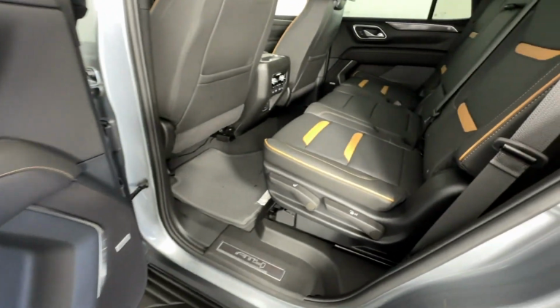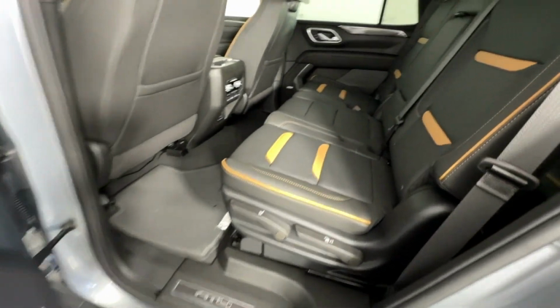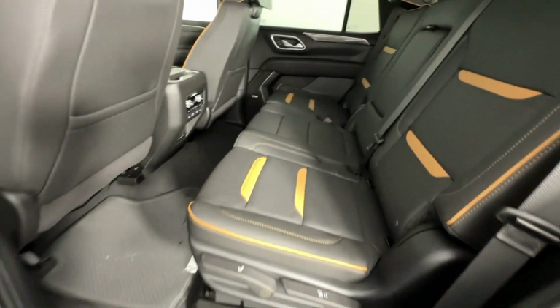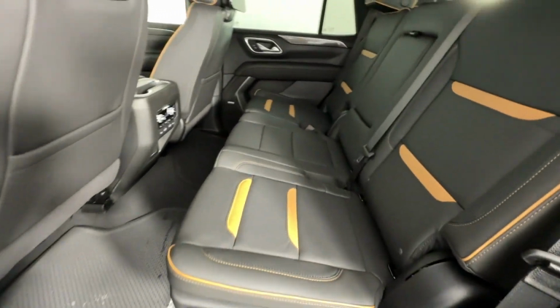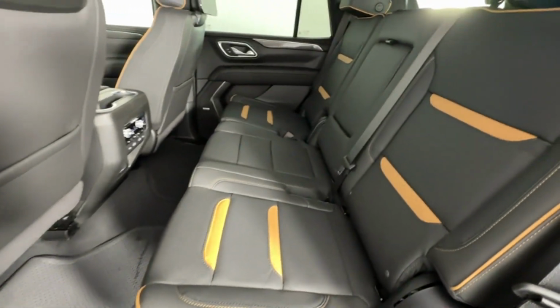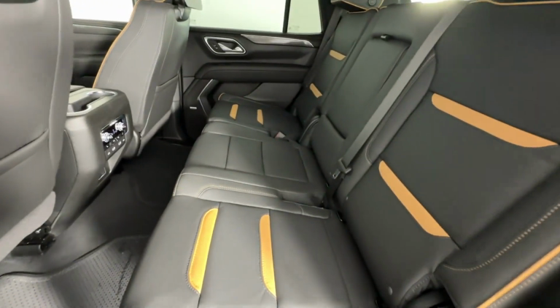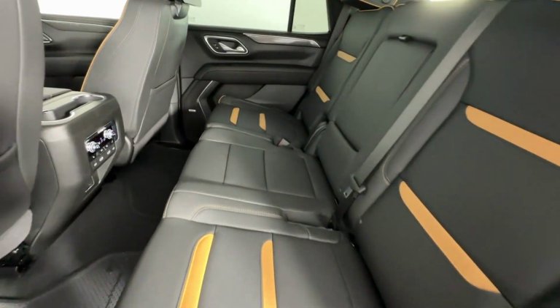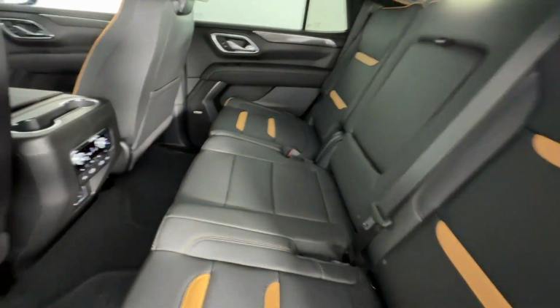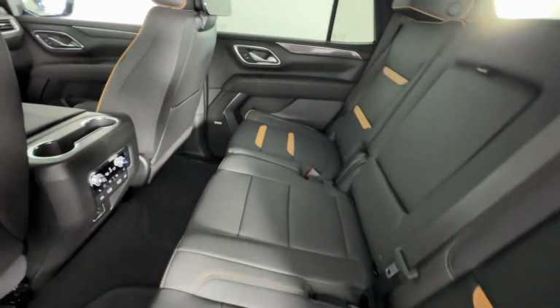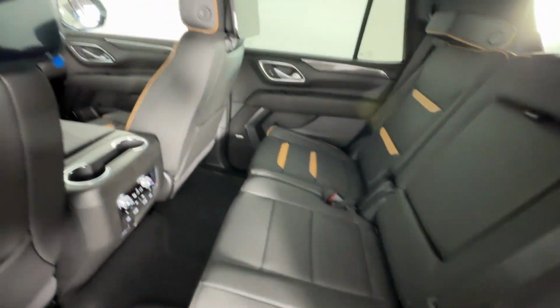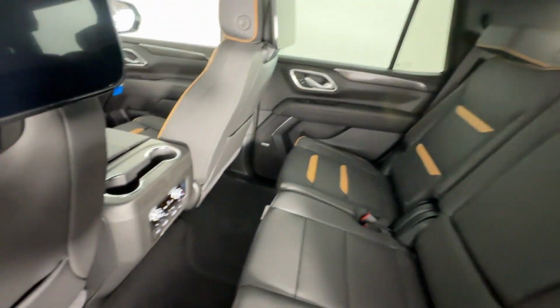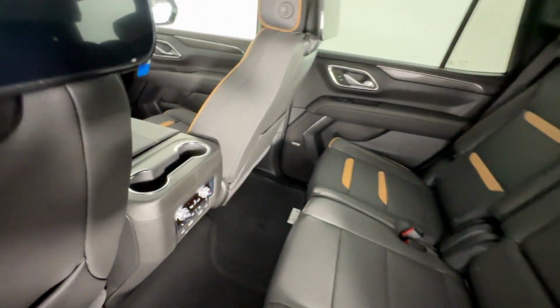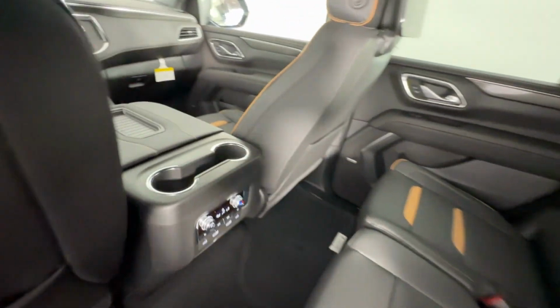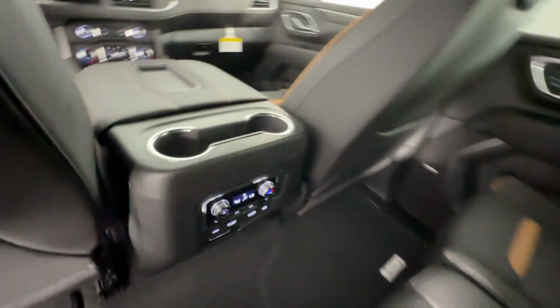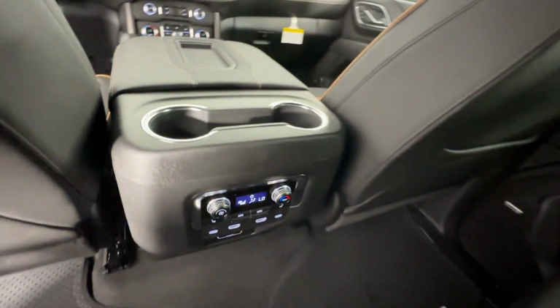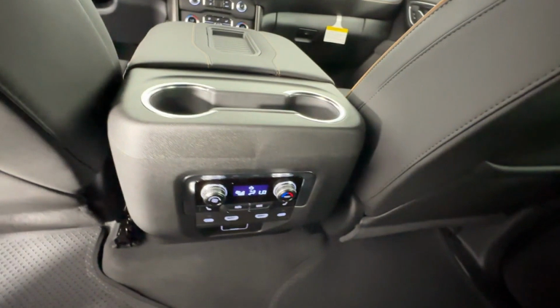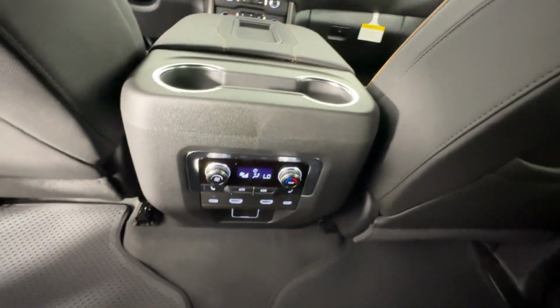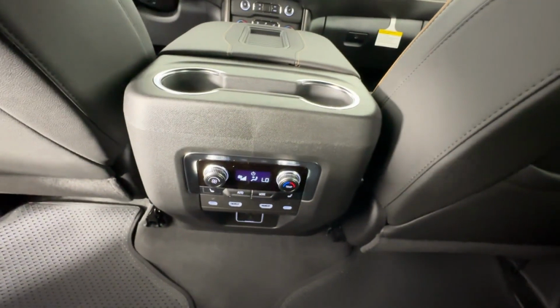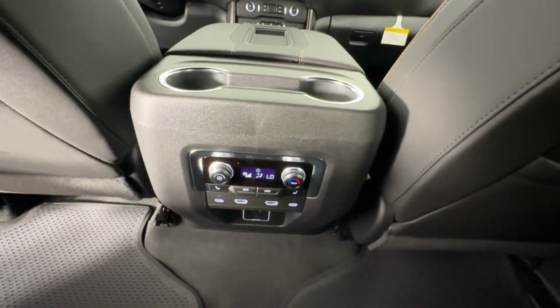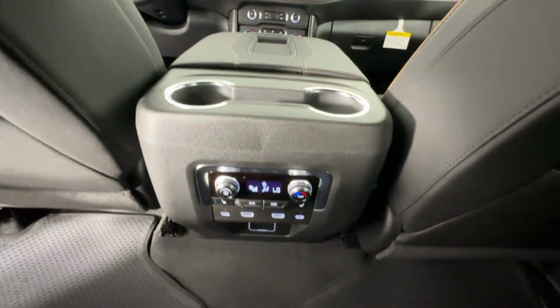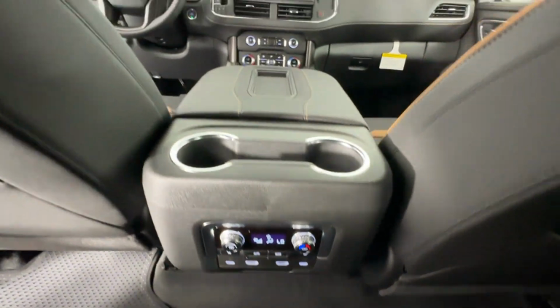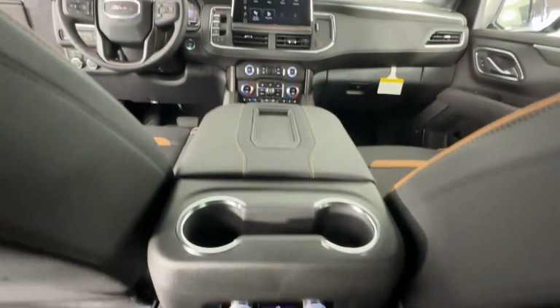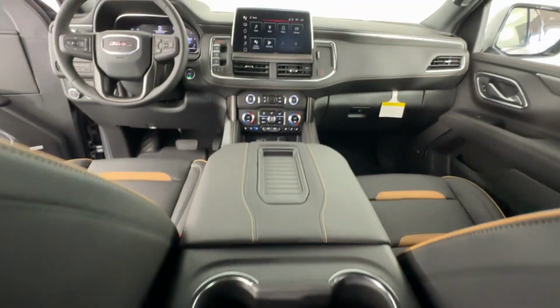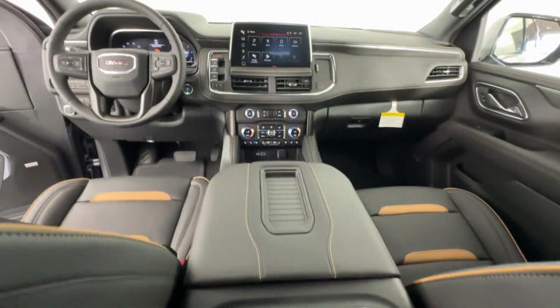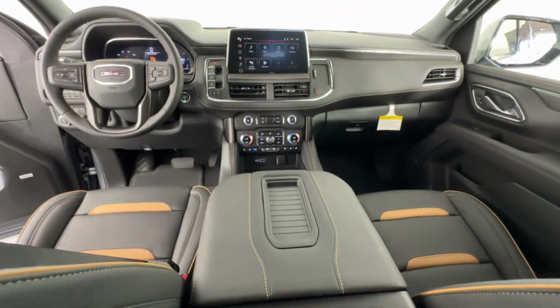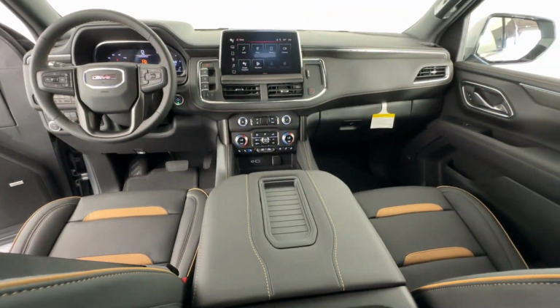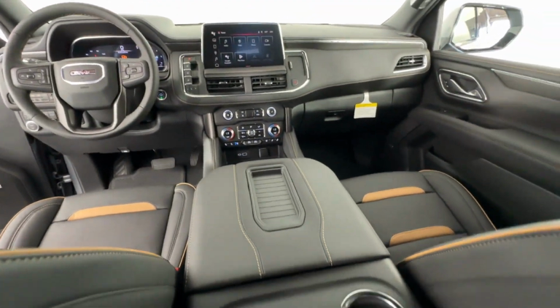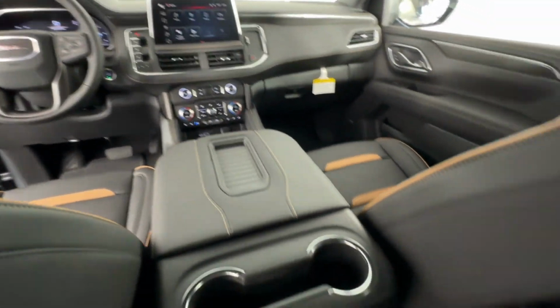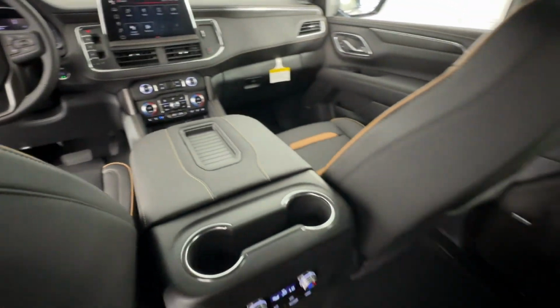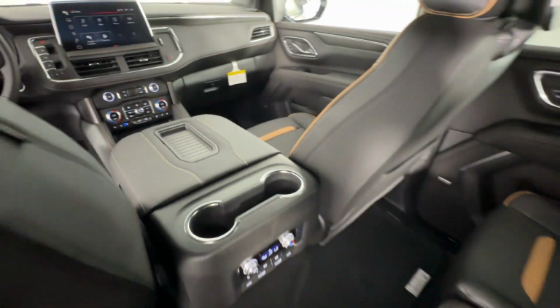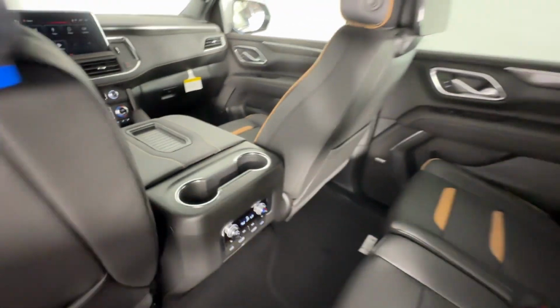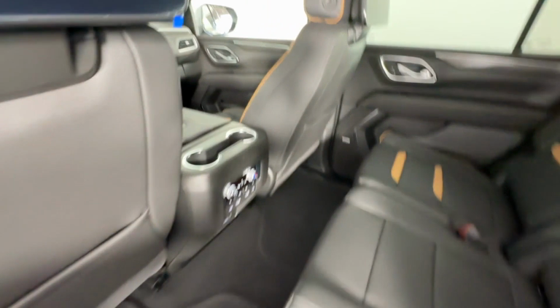four-wheel drive, blind spot monitor, parking aid sensor, third row seating, heated side view mirrors, leather seats, backup camera.